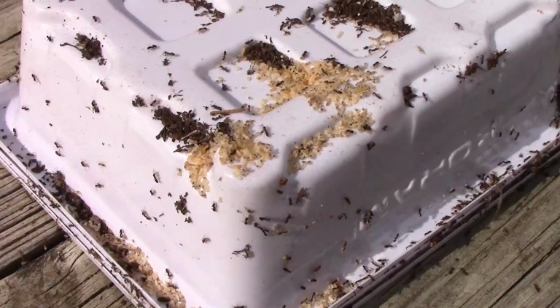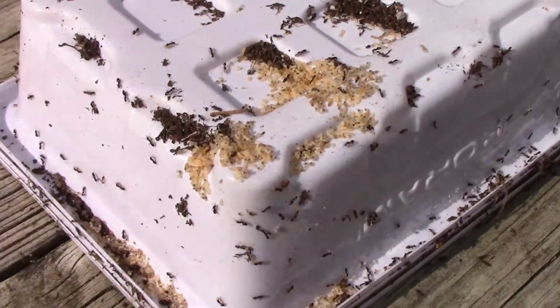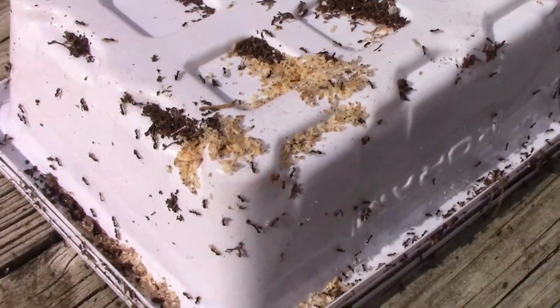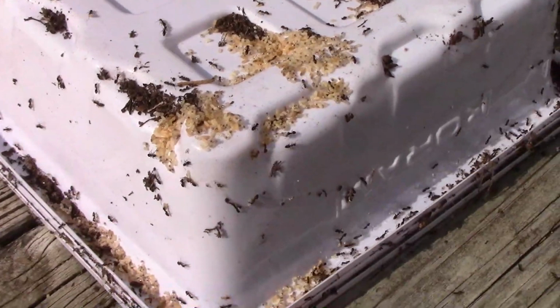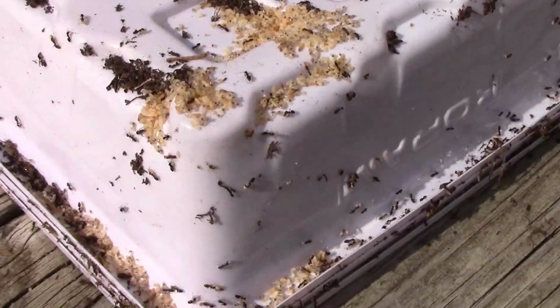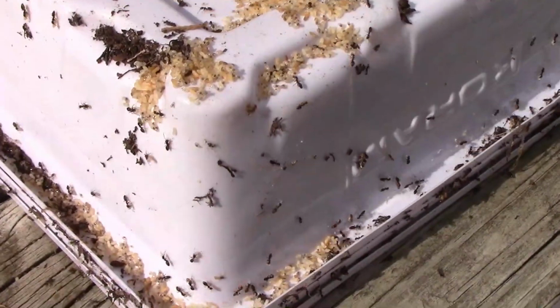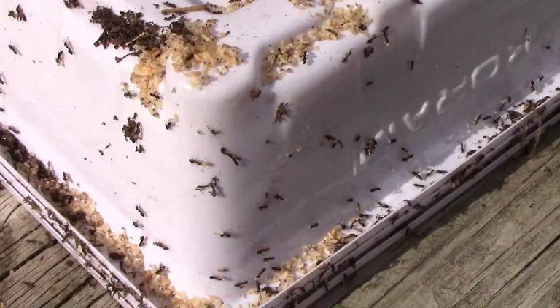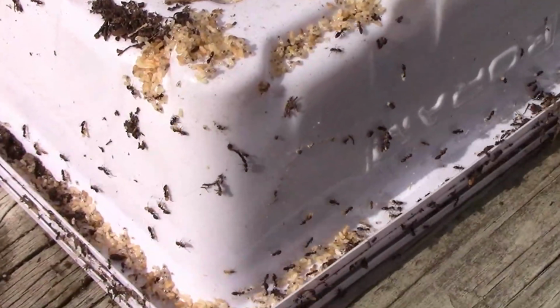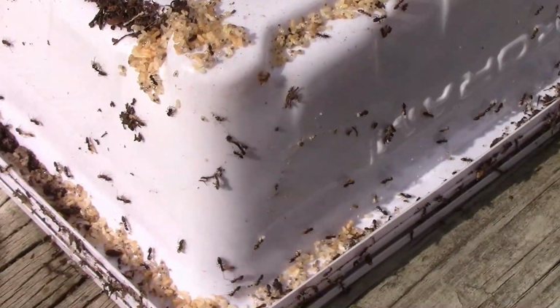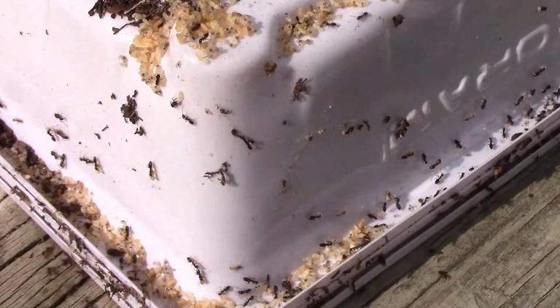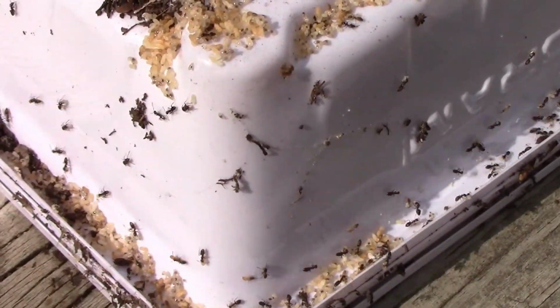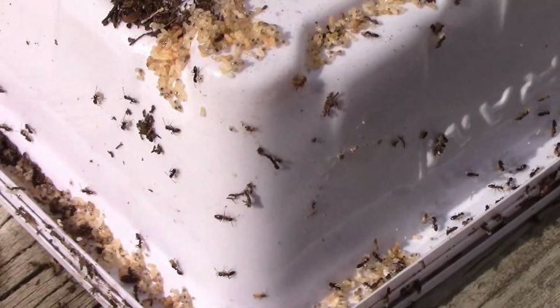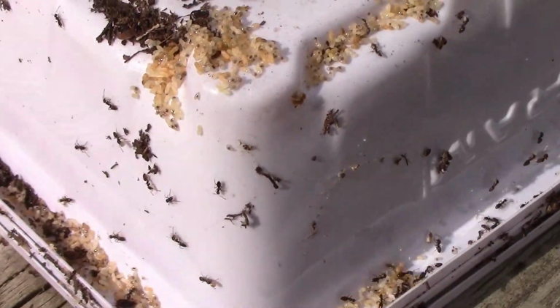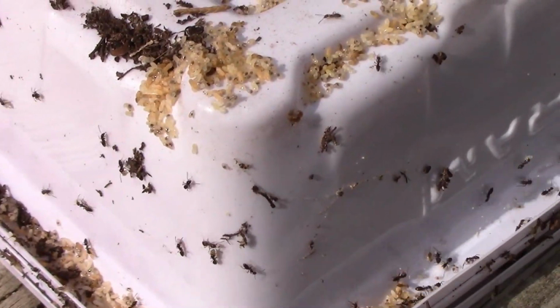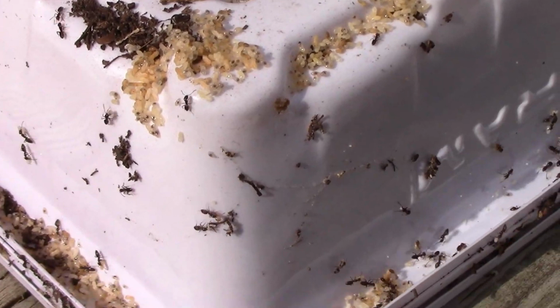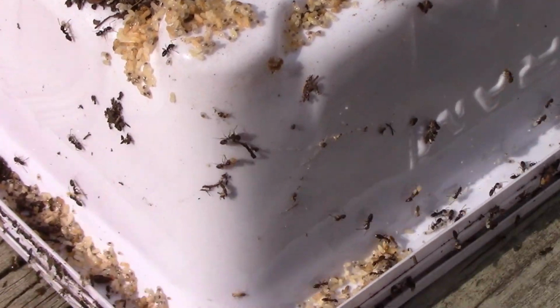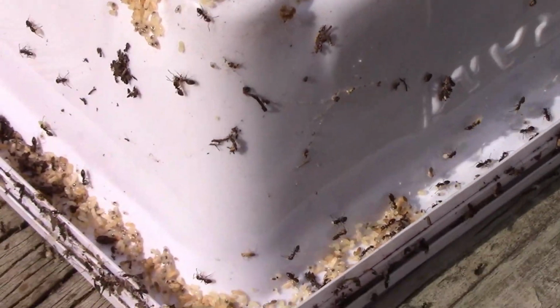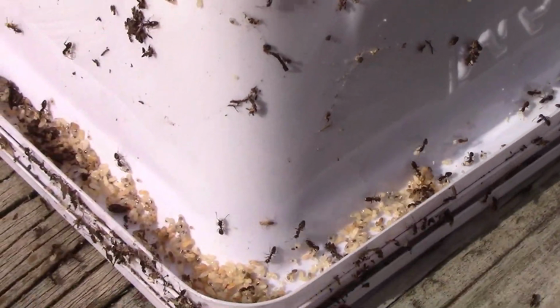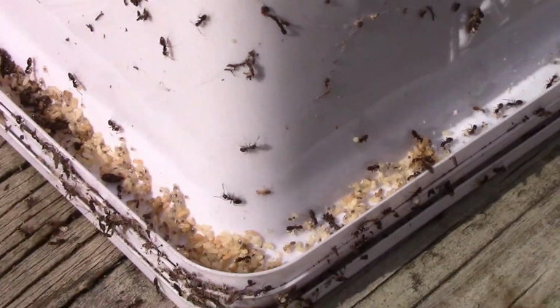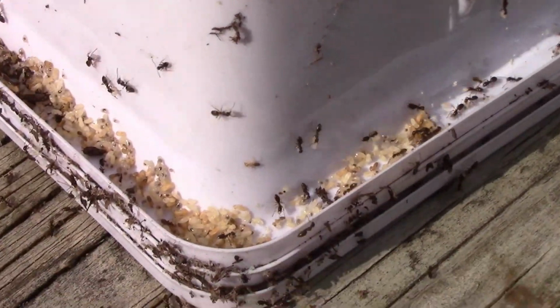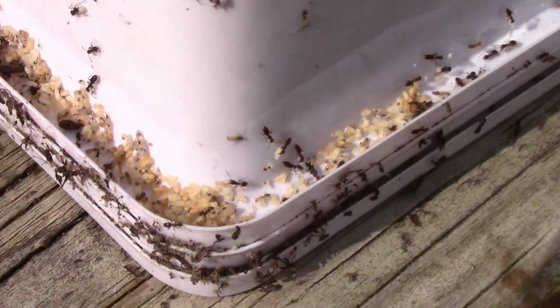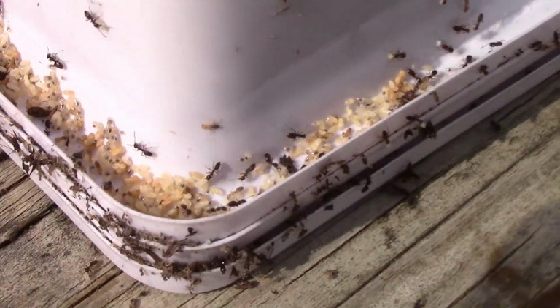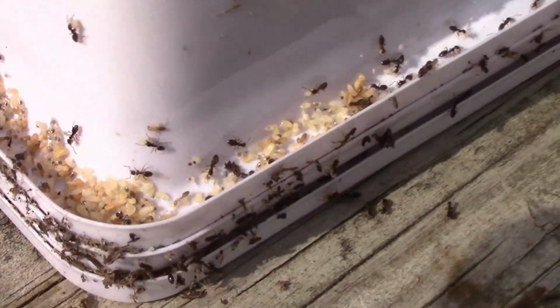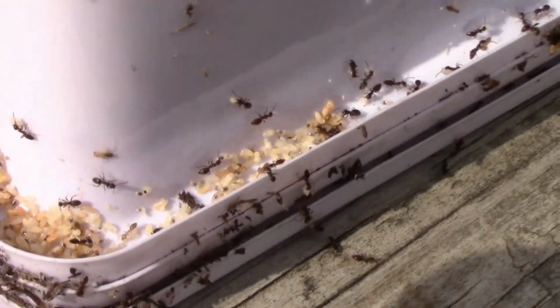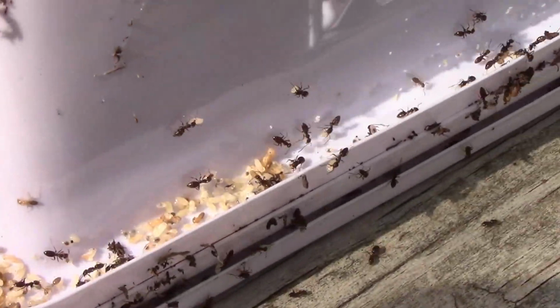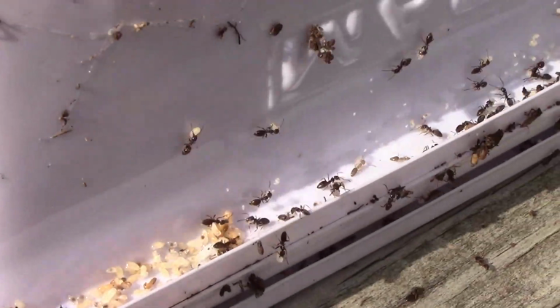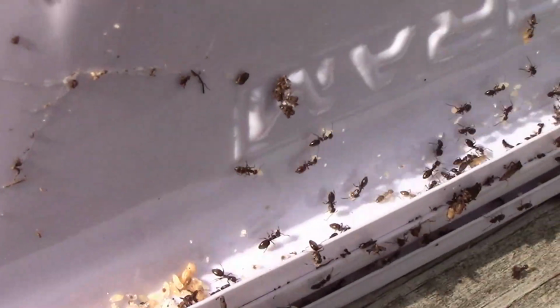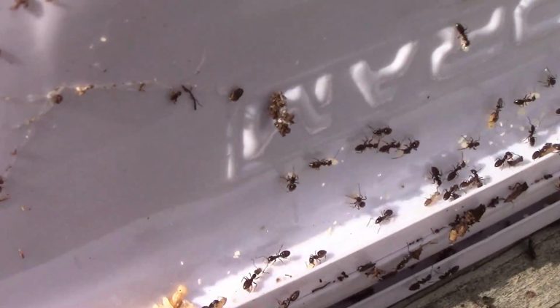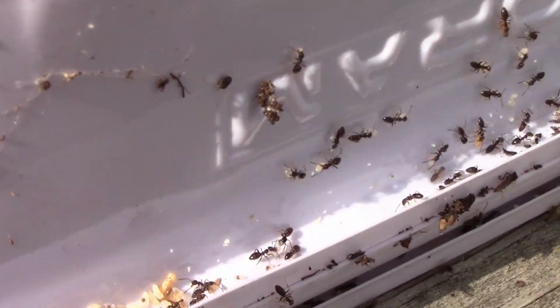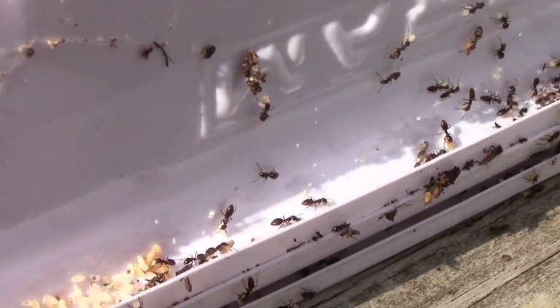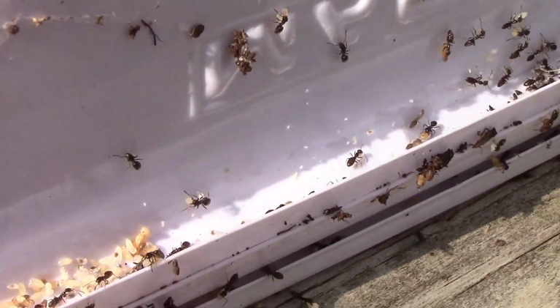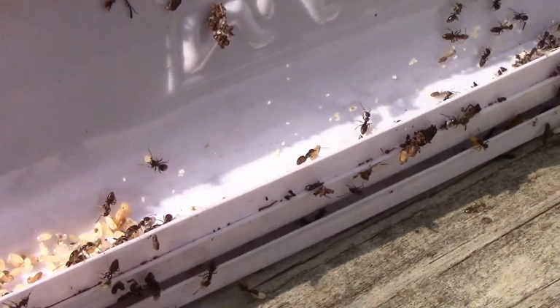If you watched last week's video, you saw the ant's nest that was built inside of a bird's nest. Recently, I found a larger ant's nest, and I thought this situation called for a time-lapse.